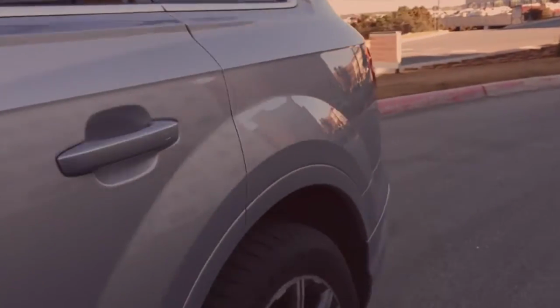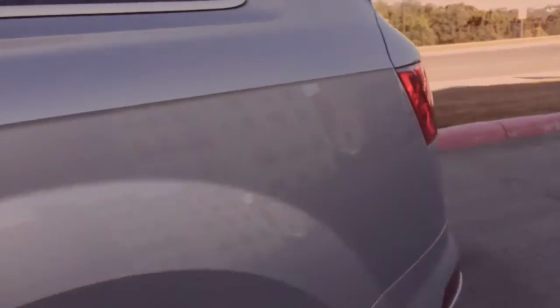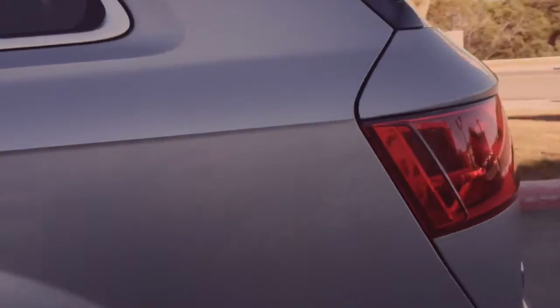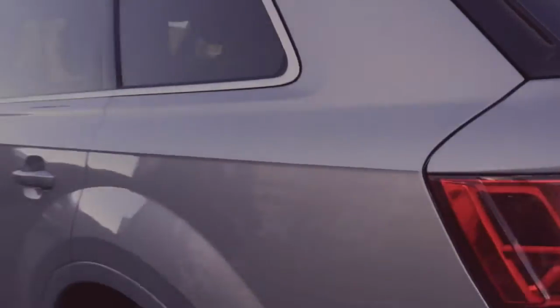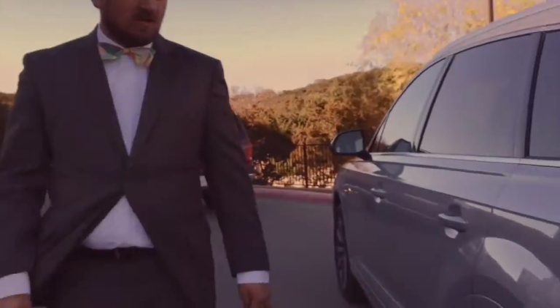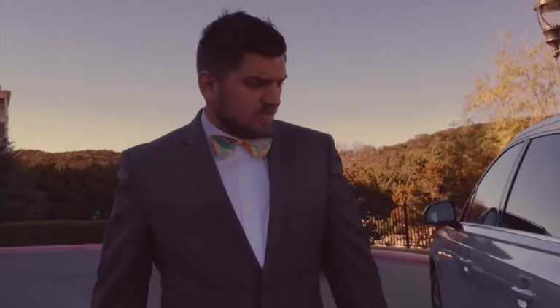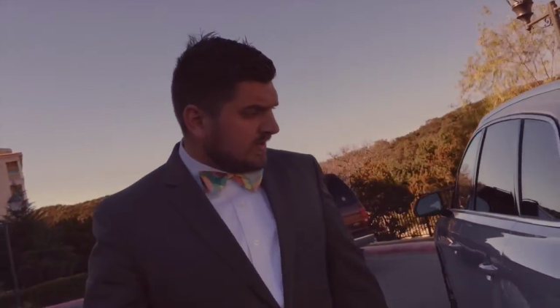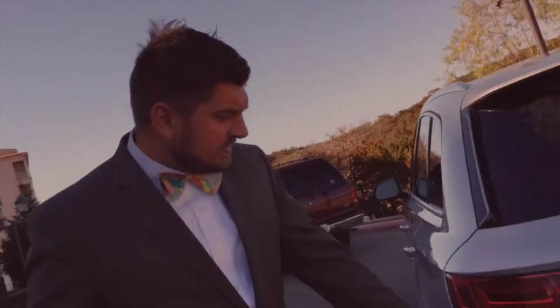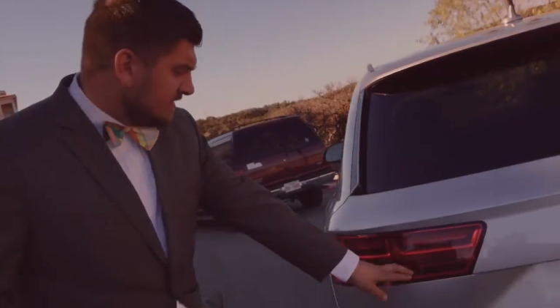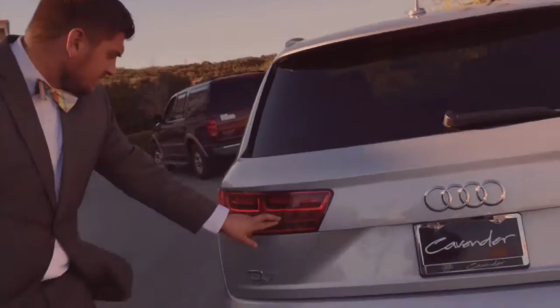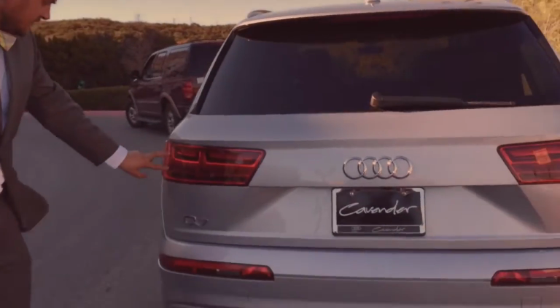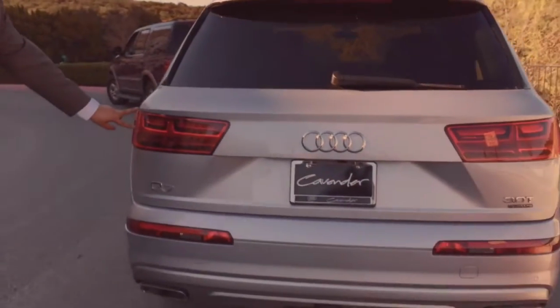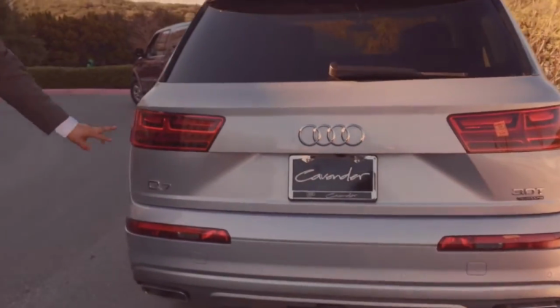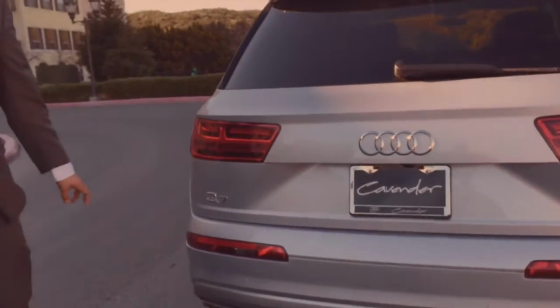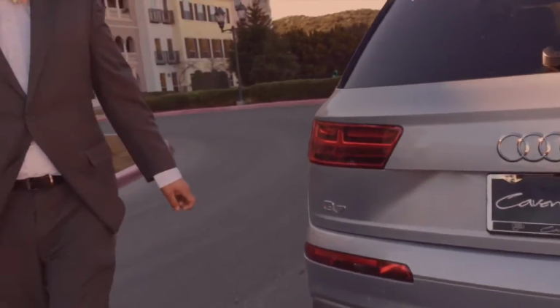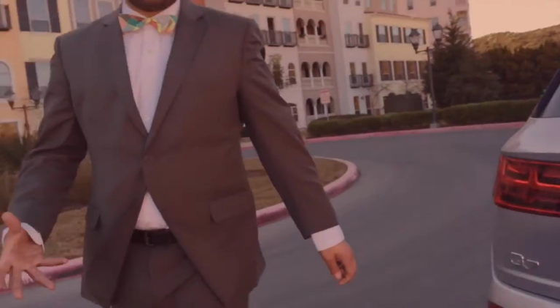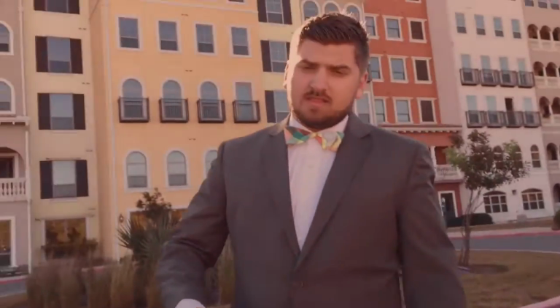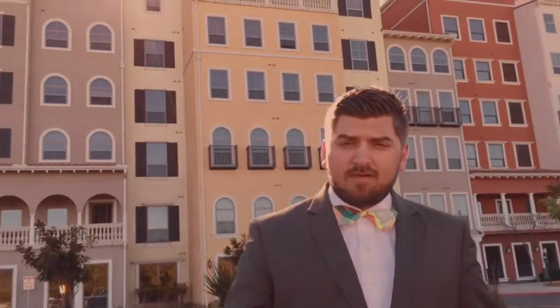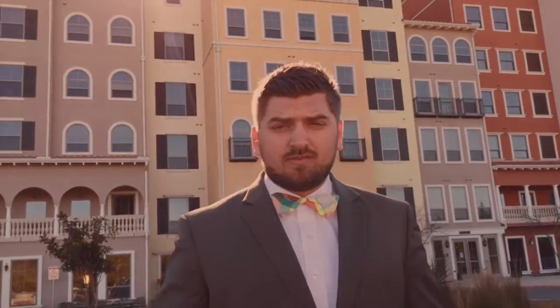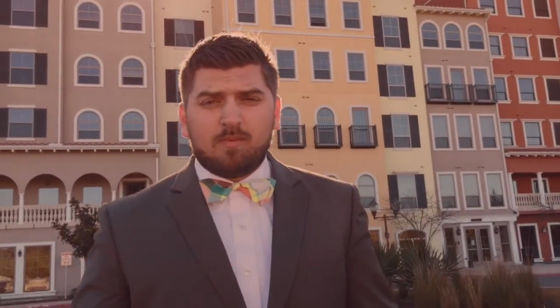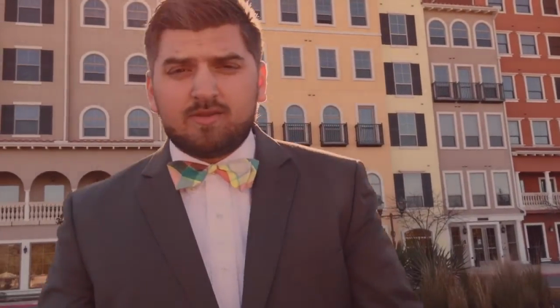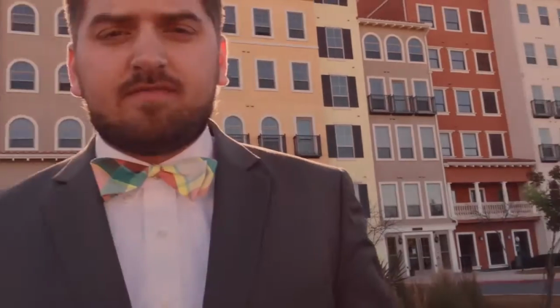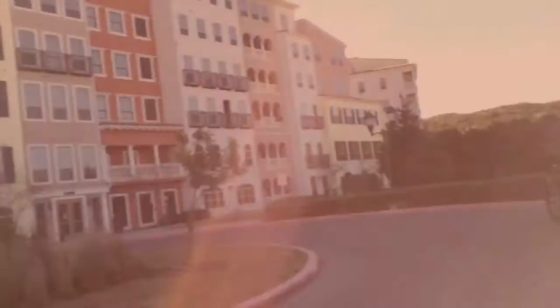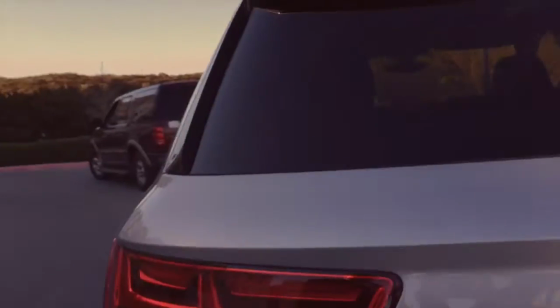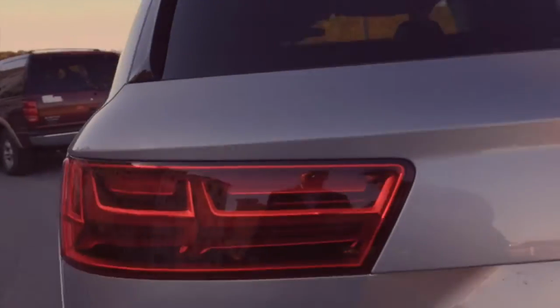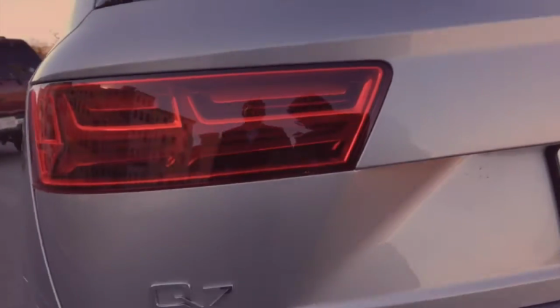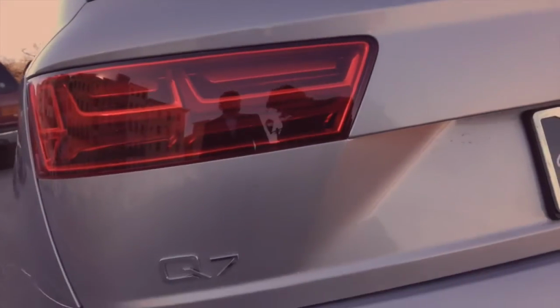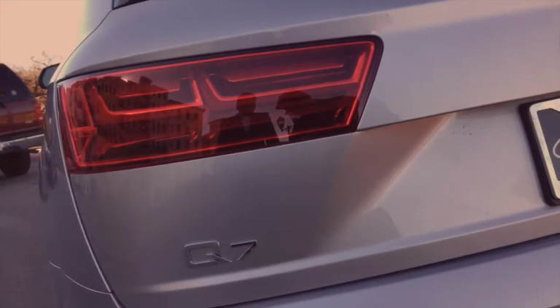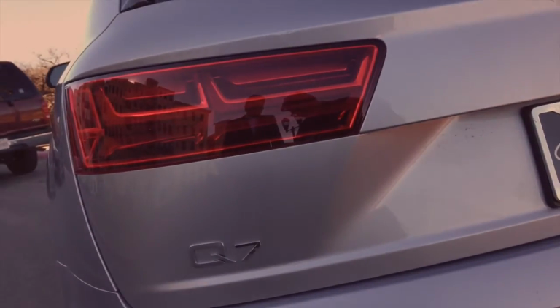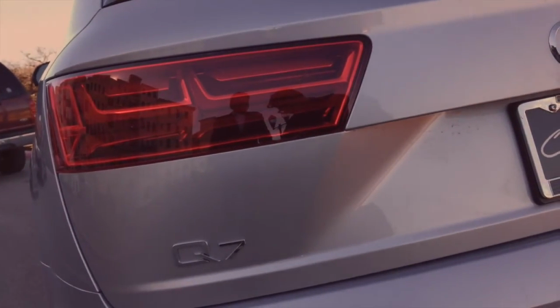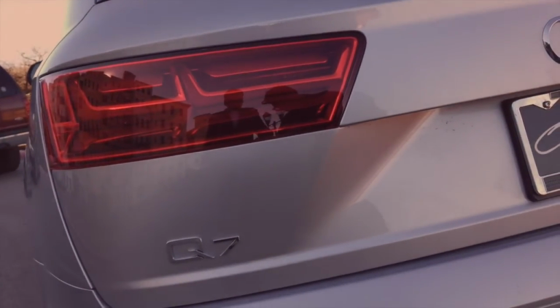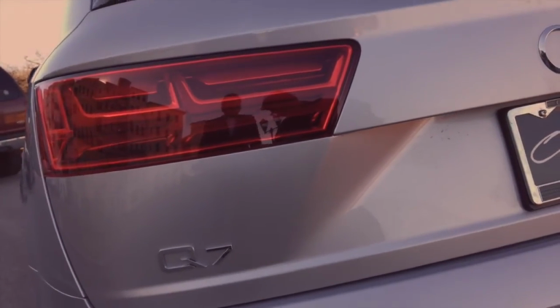We've got full LED taillights with a twin arrow design that come in split here. They light up brighter and faster so people behind you react faster to you, which equates to better safety and reduced rear-end collisions.